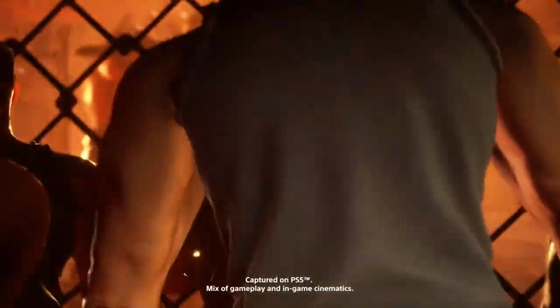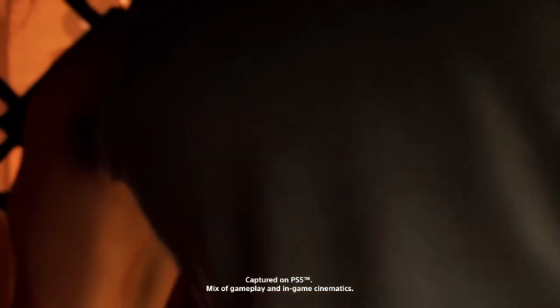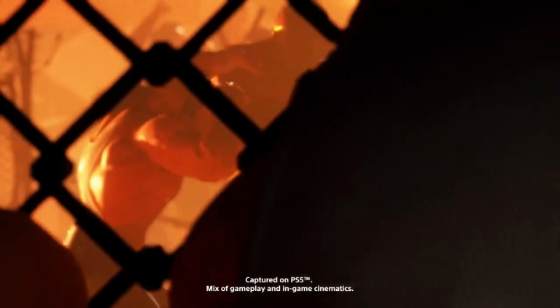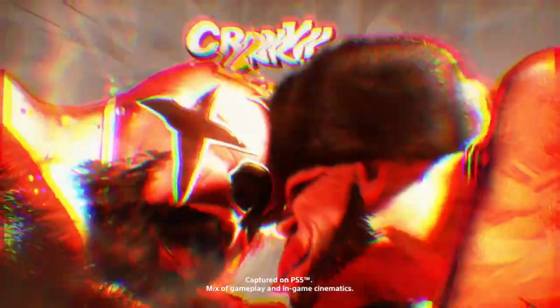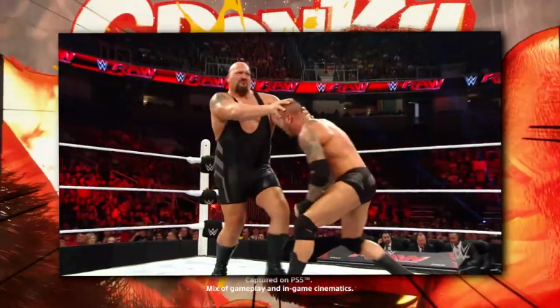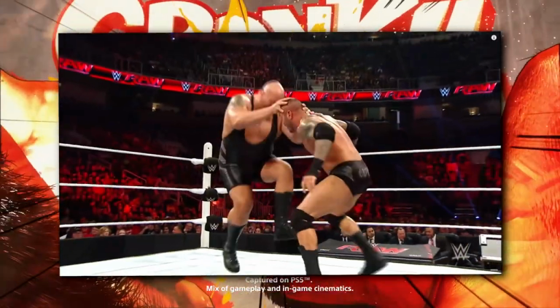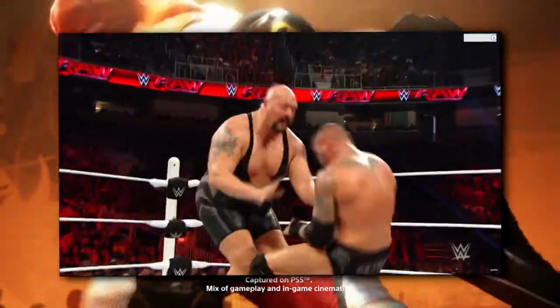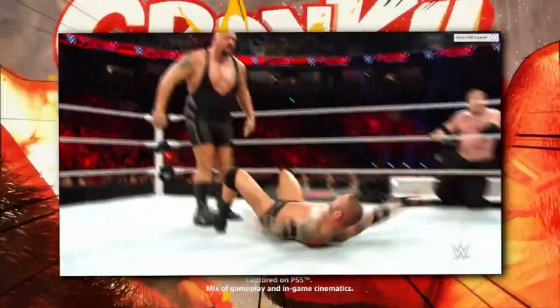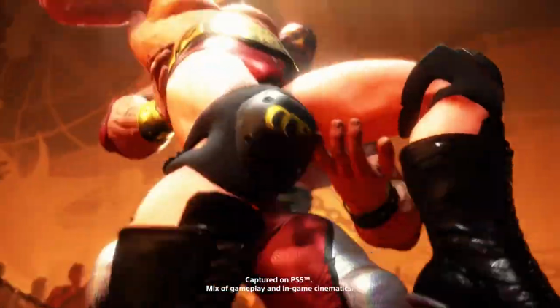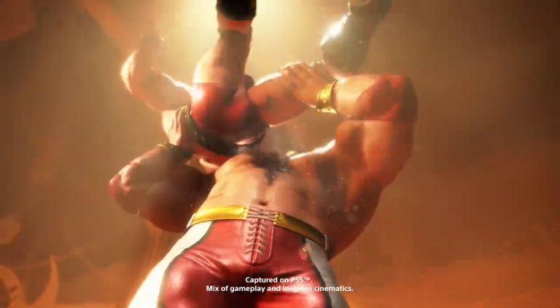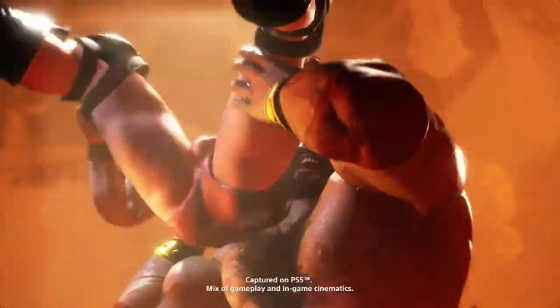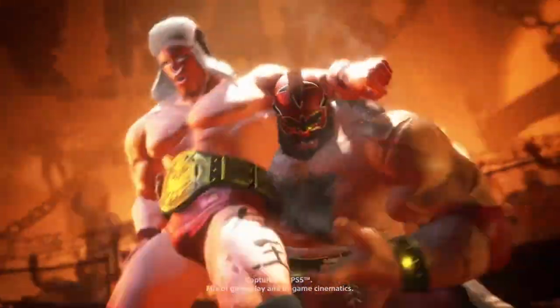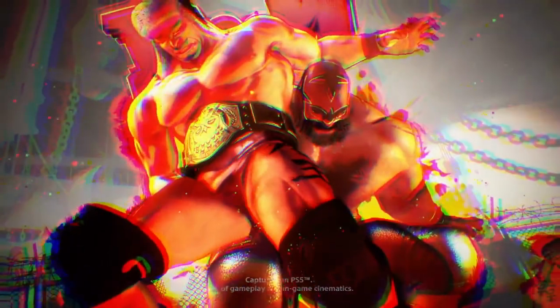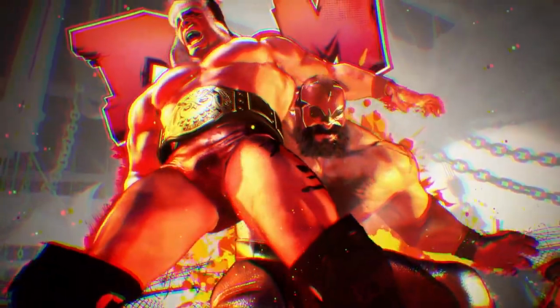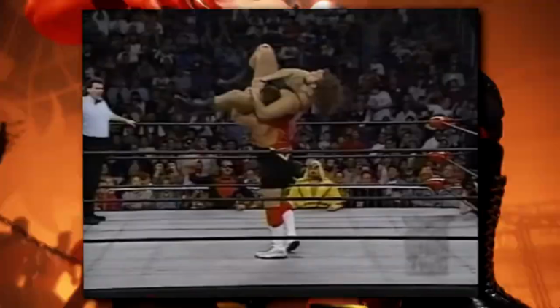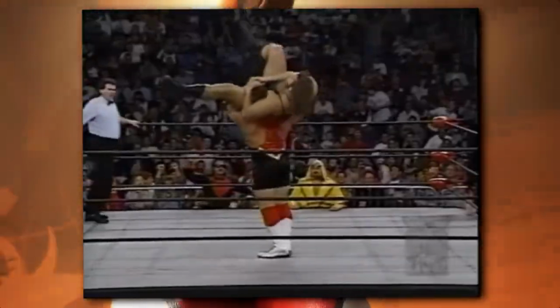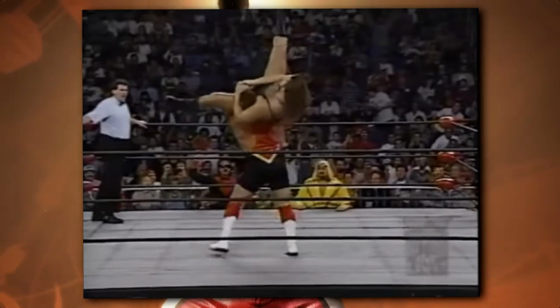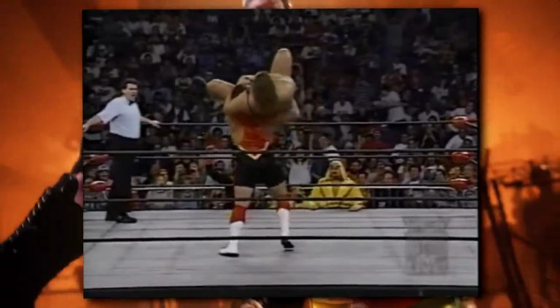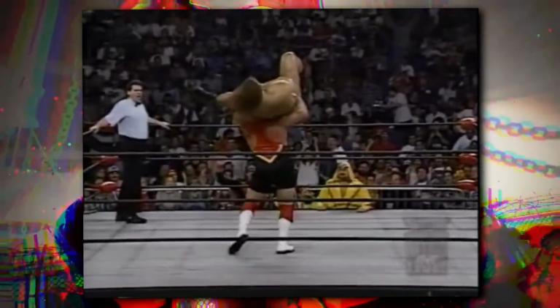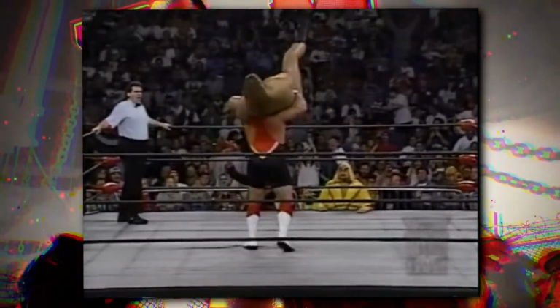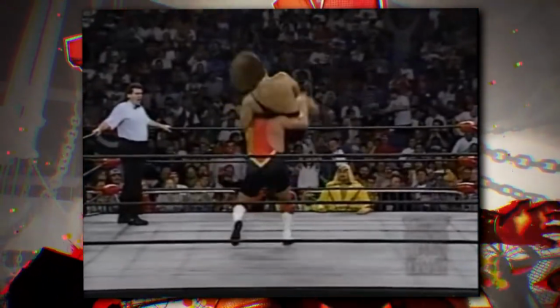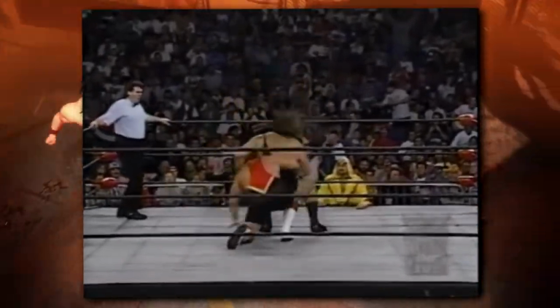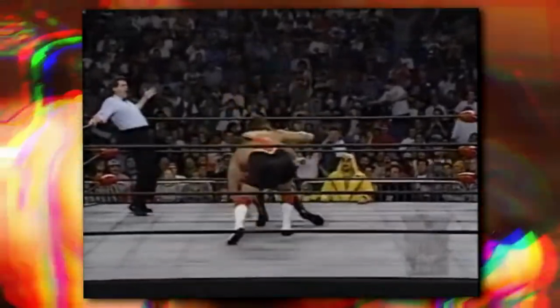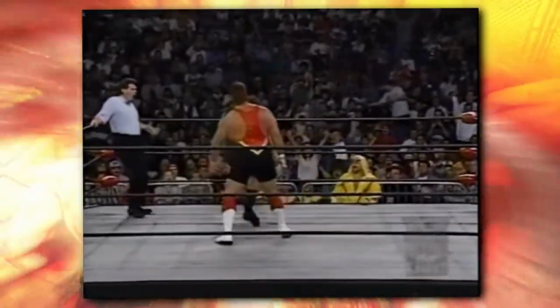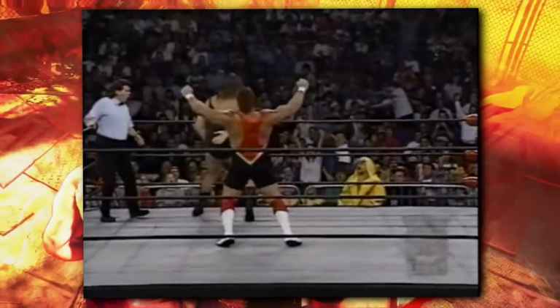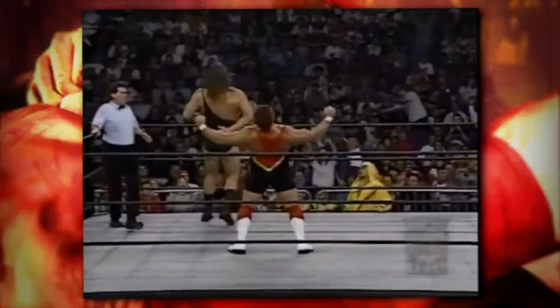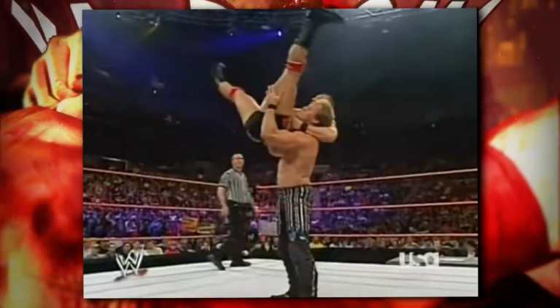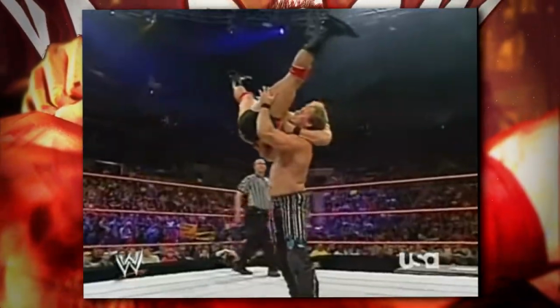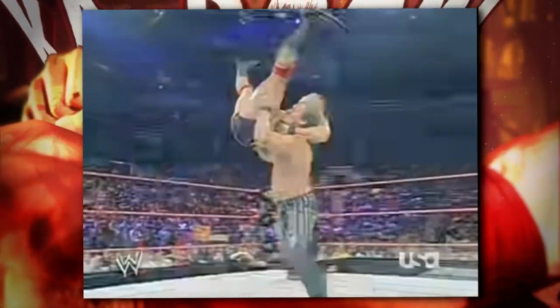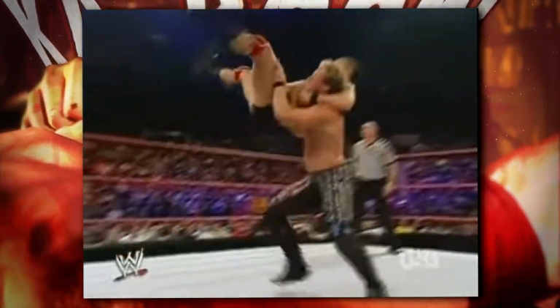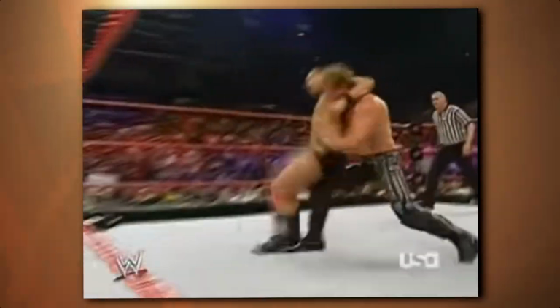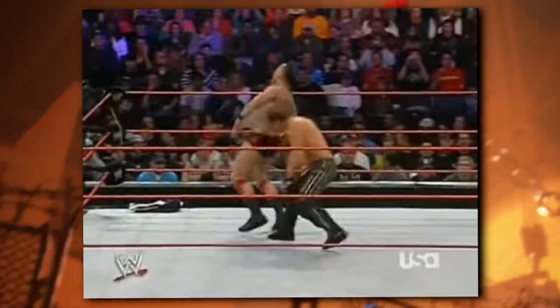The first move we see is a headbutt, which is pretty self-explanatory. Next up is an Atomic Drop, which targets the tailbone and the spine, mostly used in old school wrestling — you don't see it that much these days.